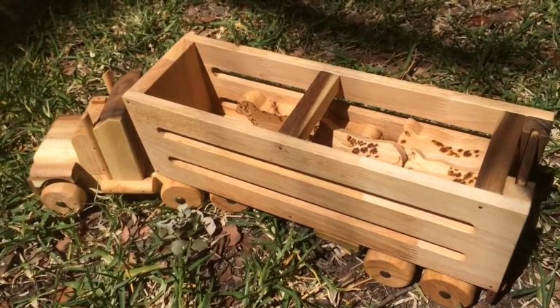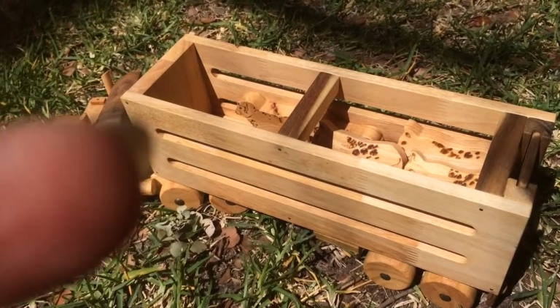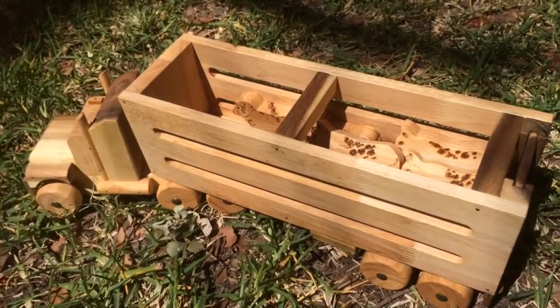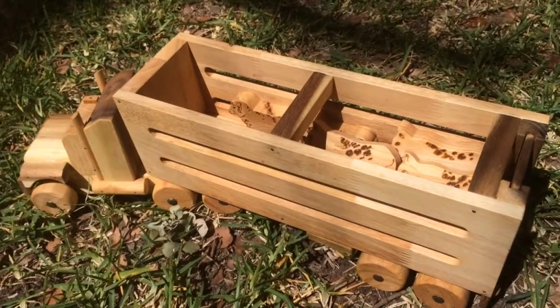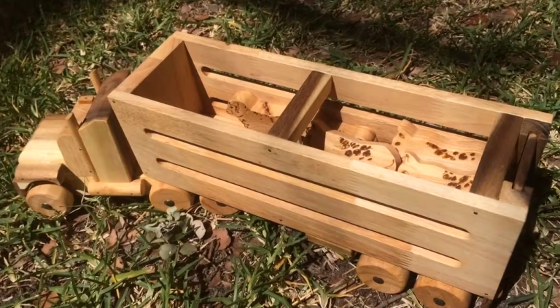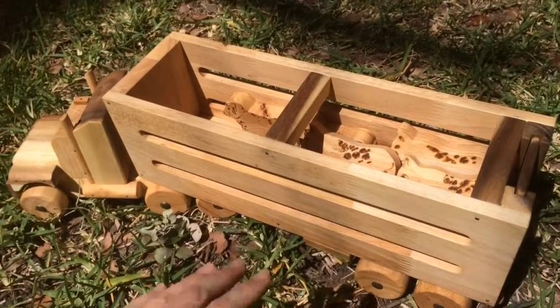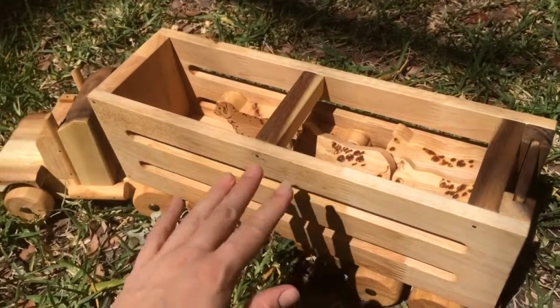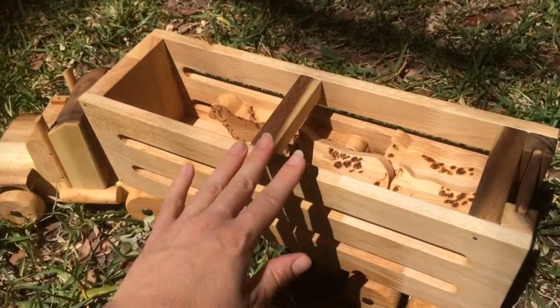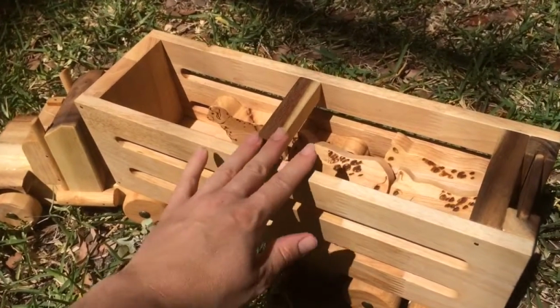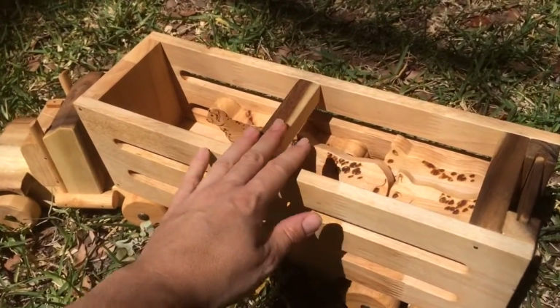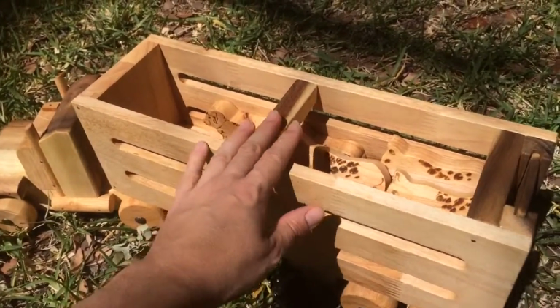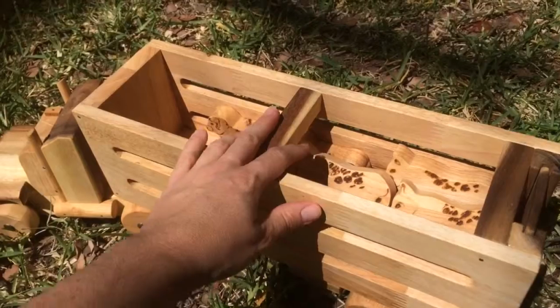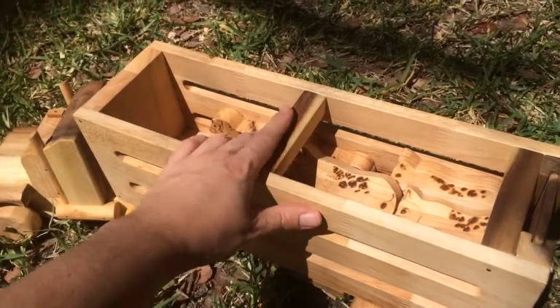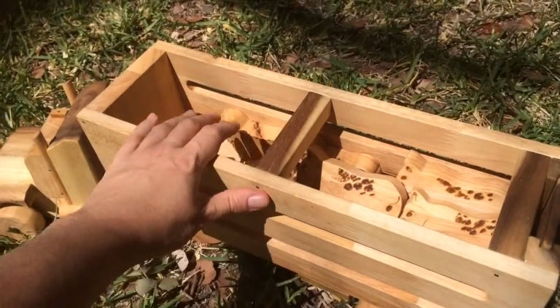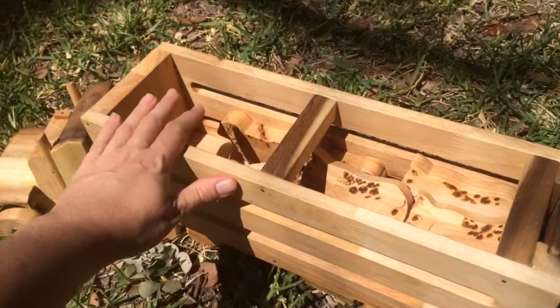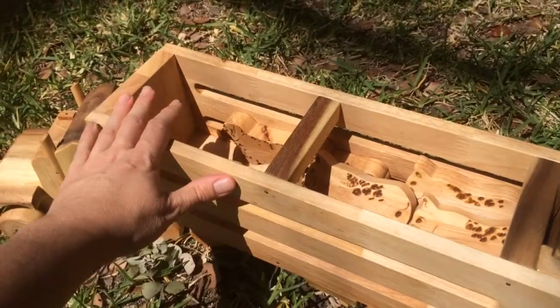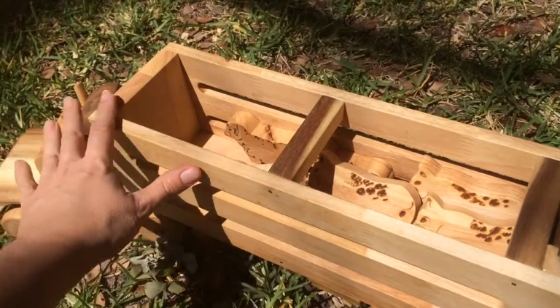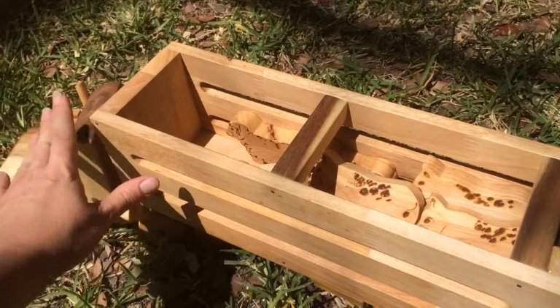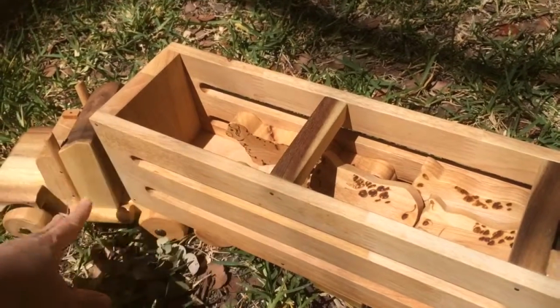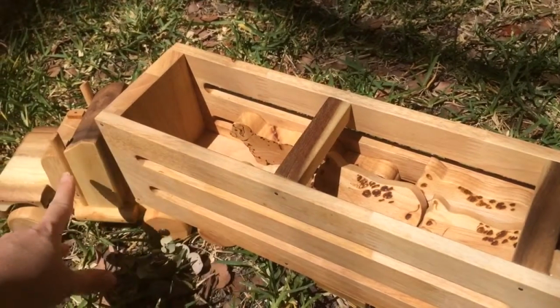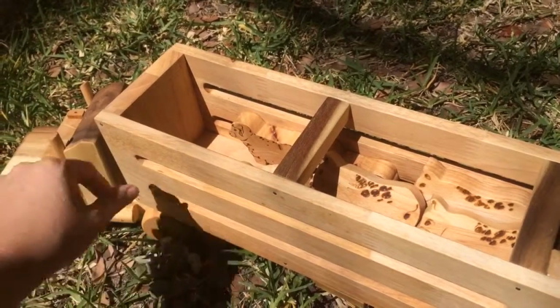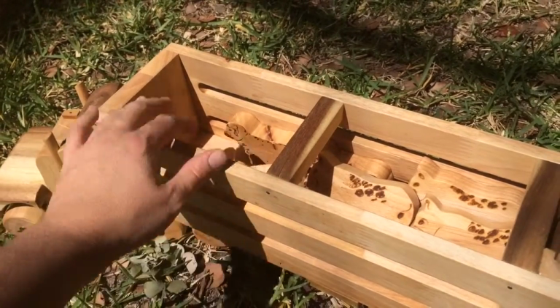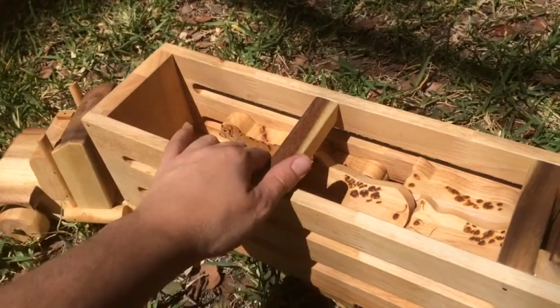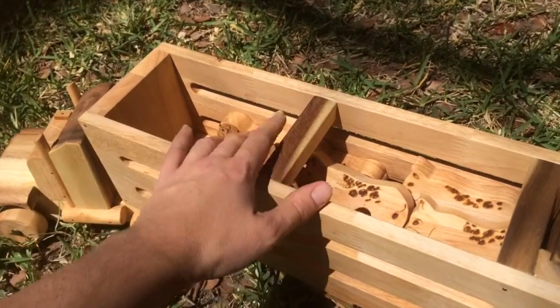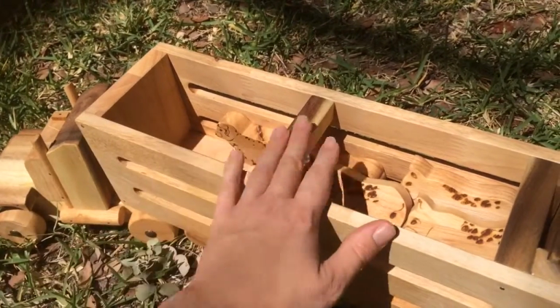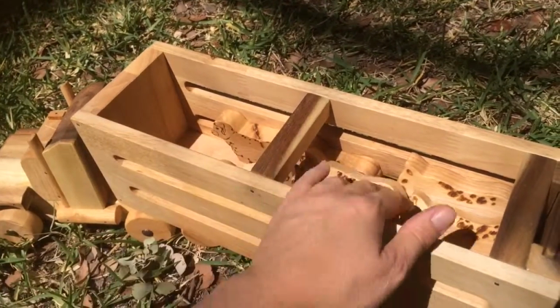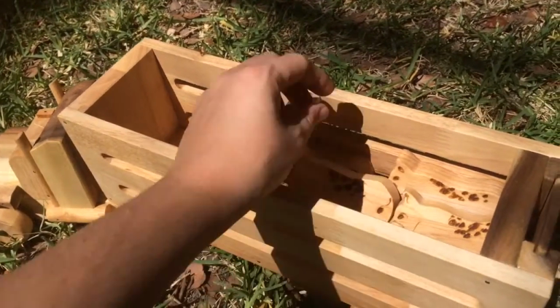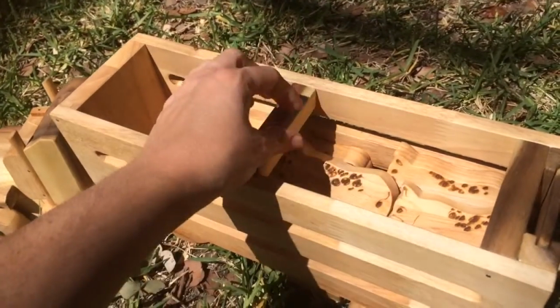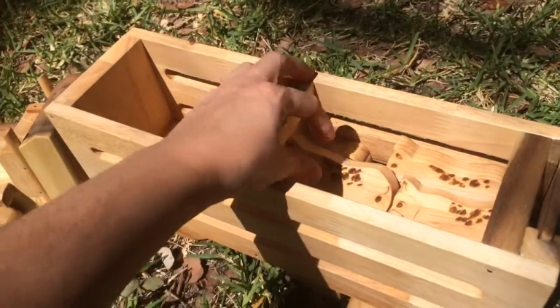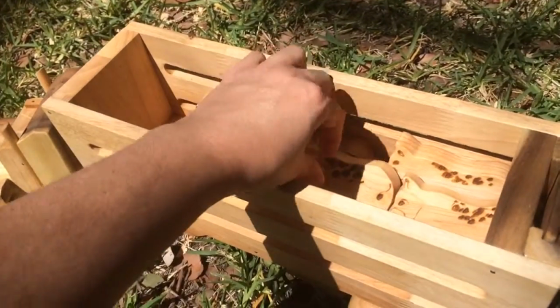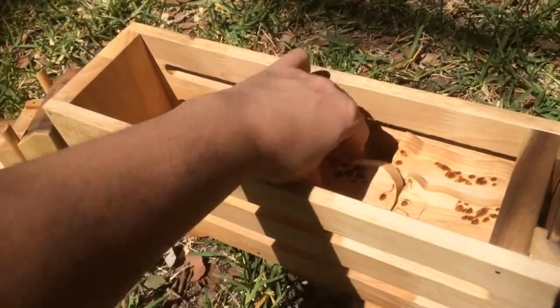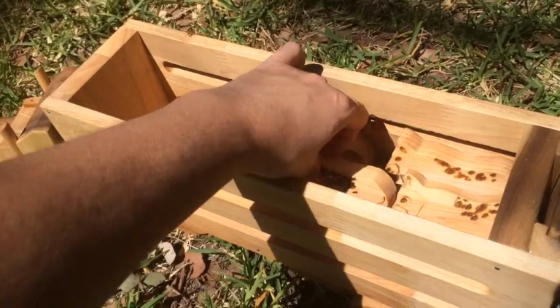Now to give you a bit of an idea as to how big it is, this is the size of my hand and this is the trailer. There obviously is the truck and it comes with six animals.